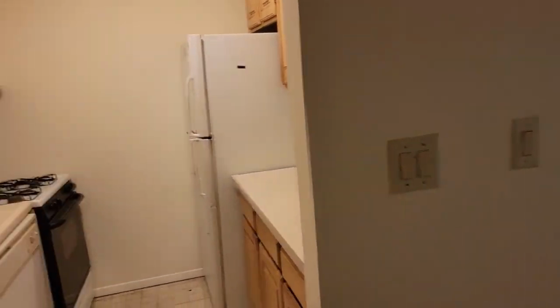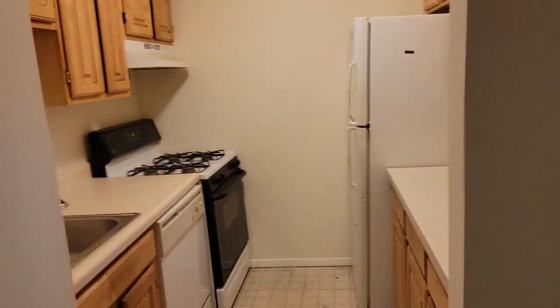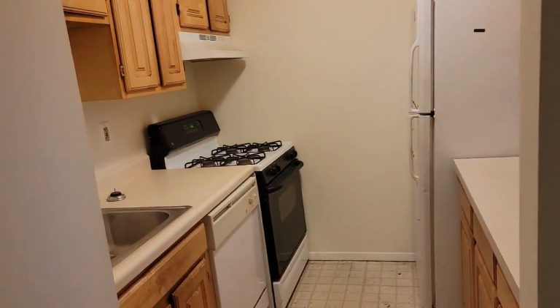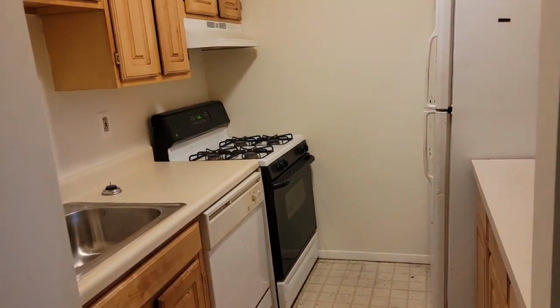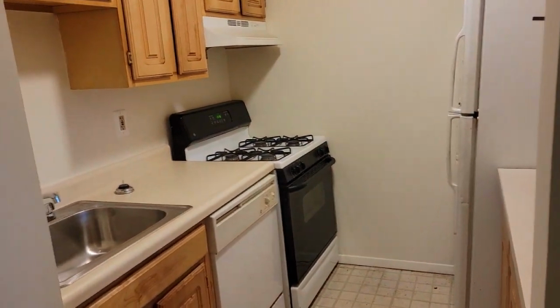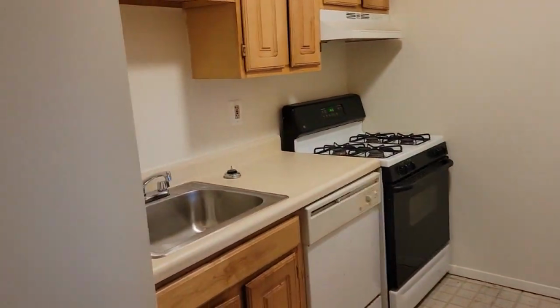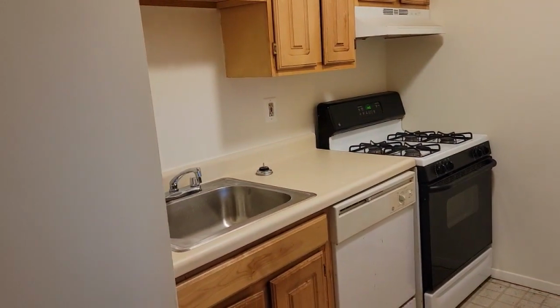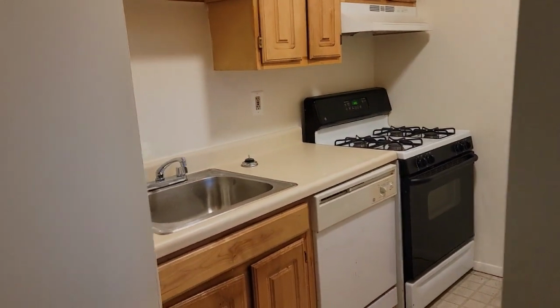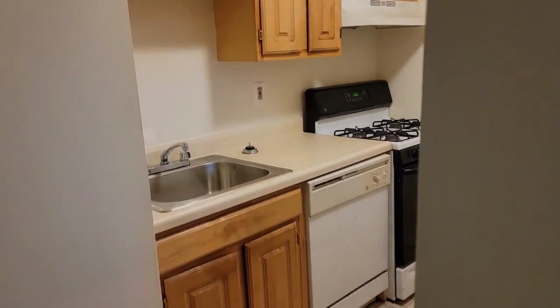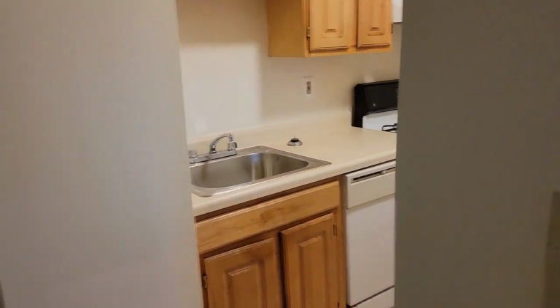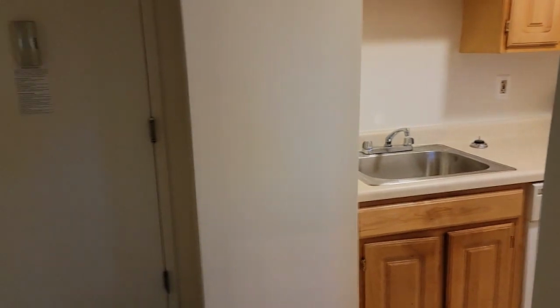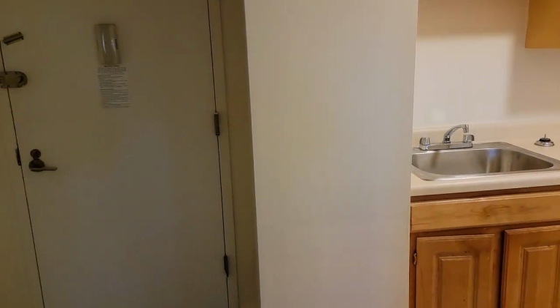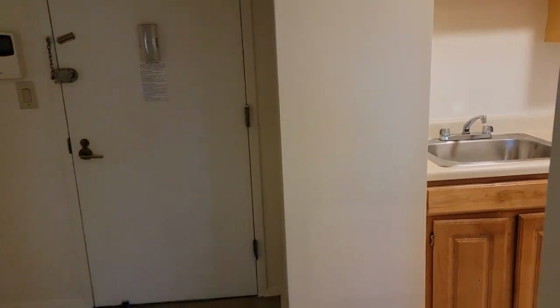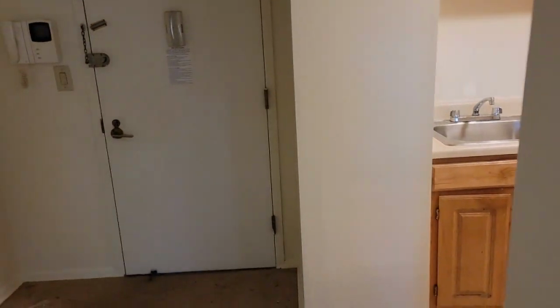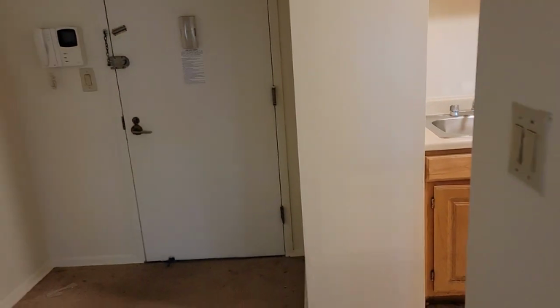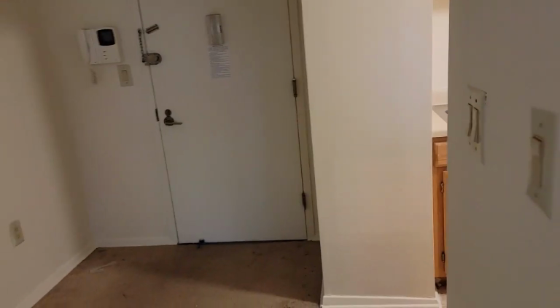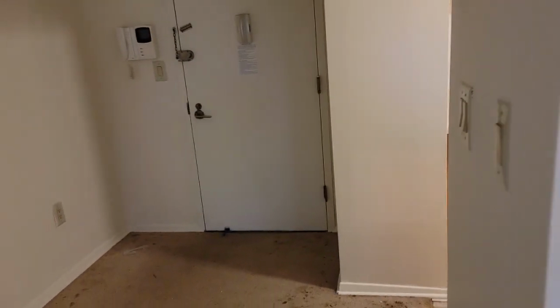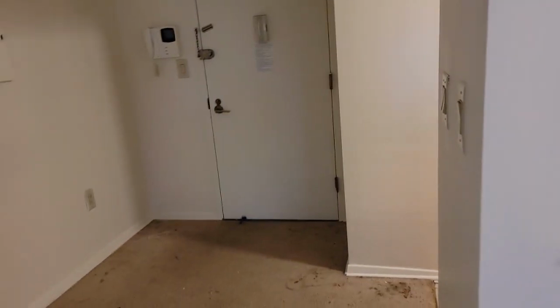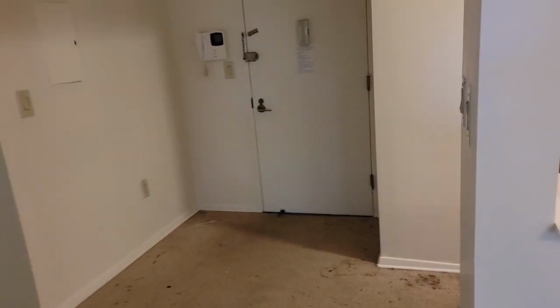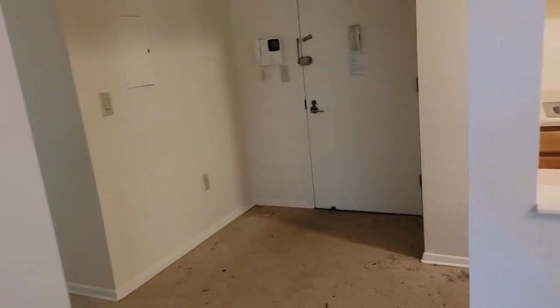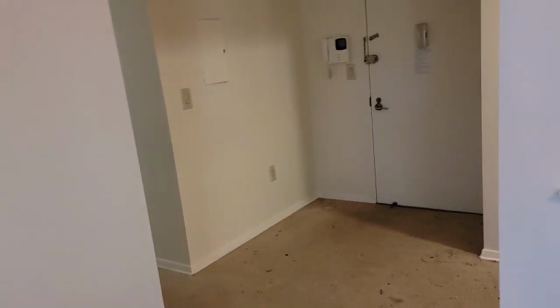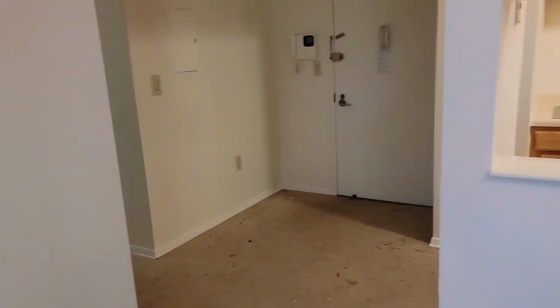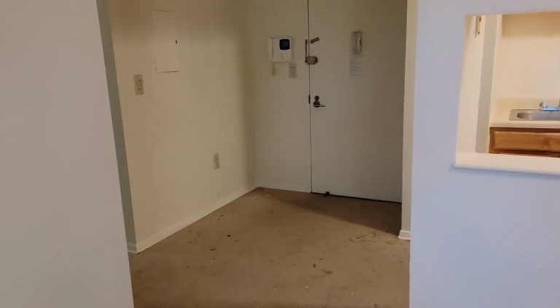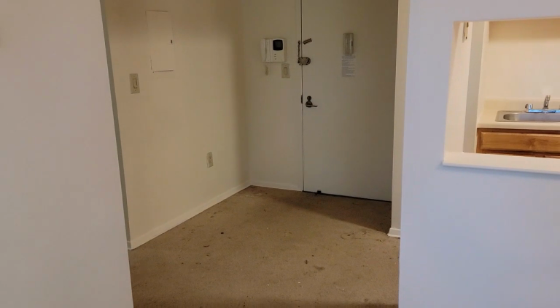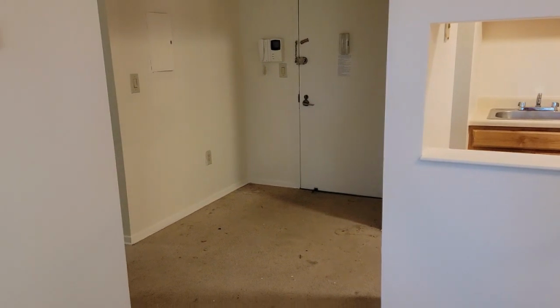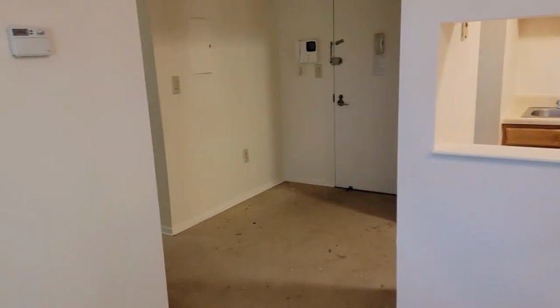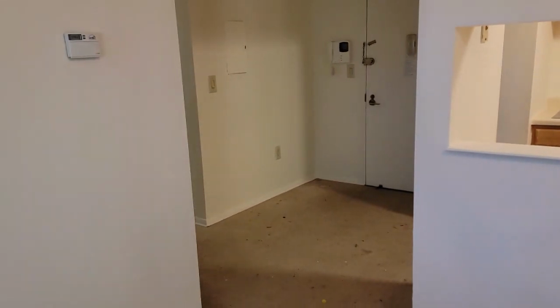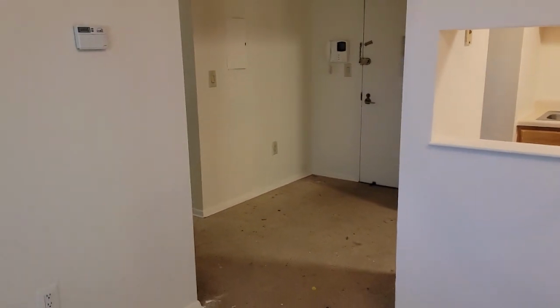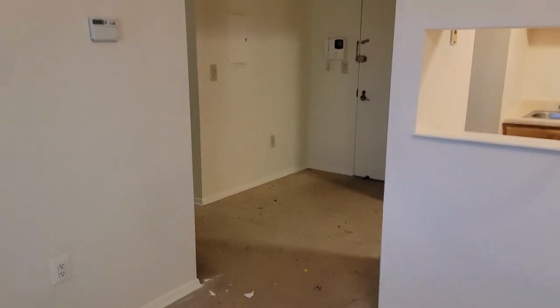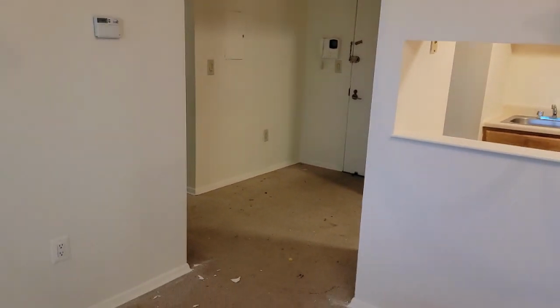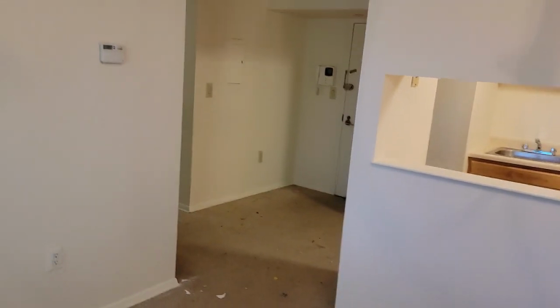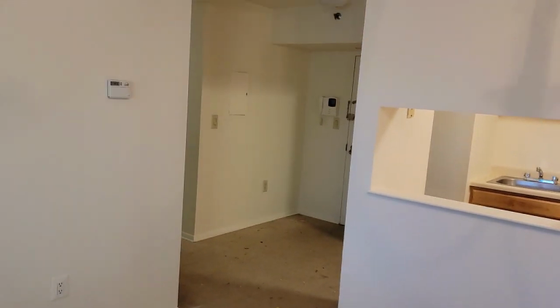We're in the Pelham Bay area. This is an elevator building with a live-in super and indoor parking available. Come on down and take a look — maybe this could be your next home. Thanks for watching.